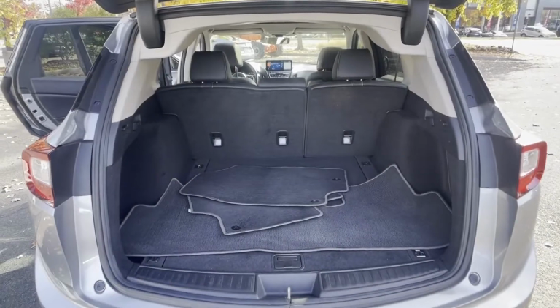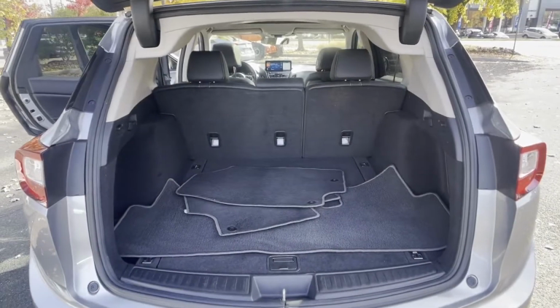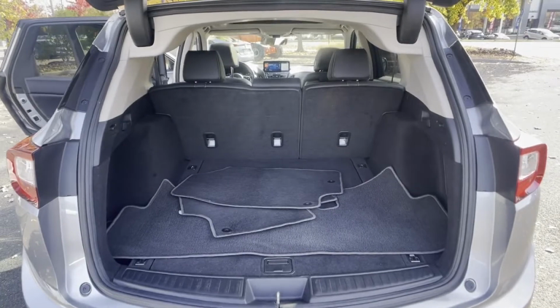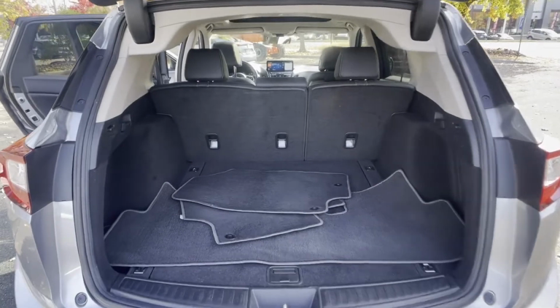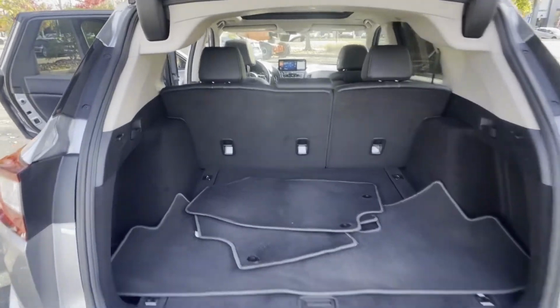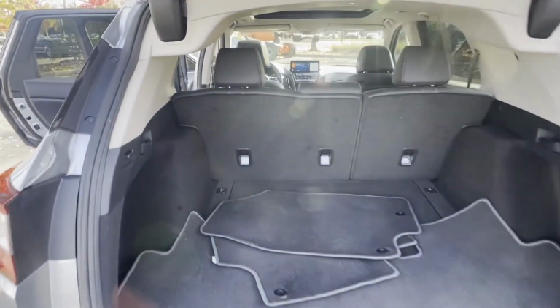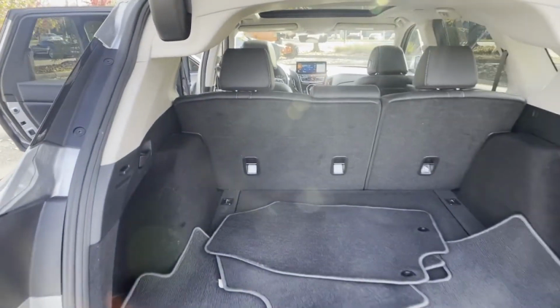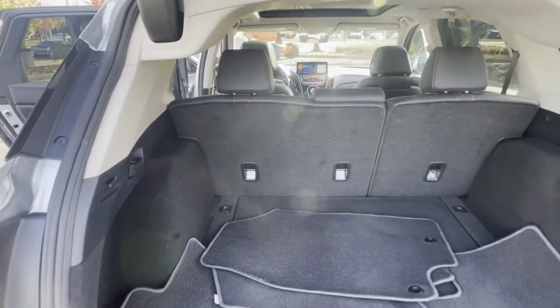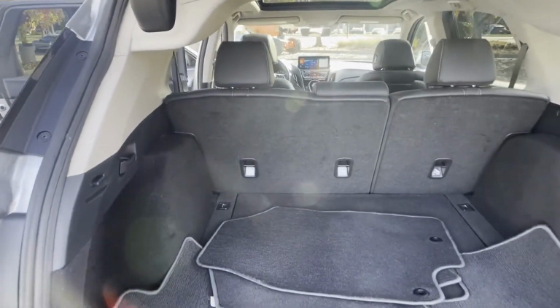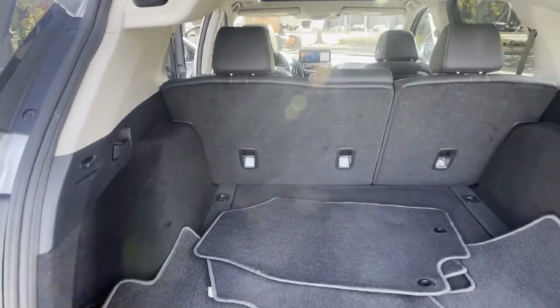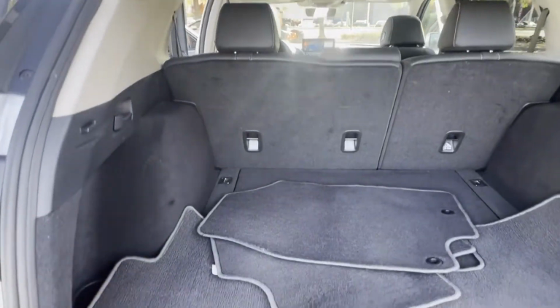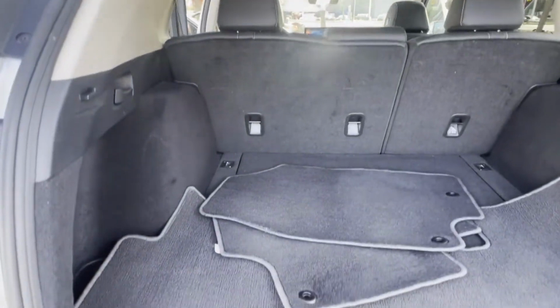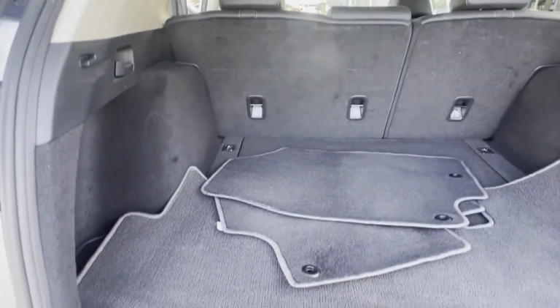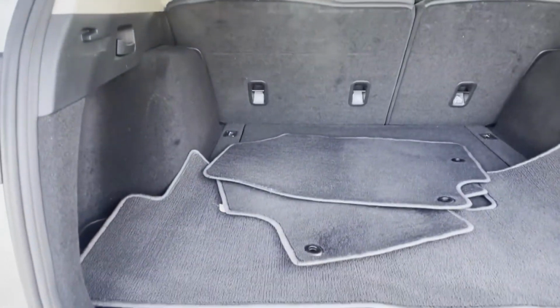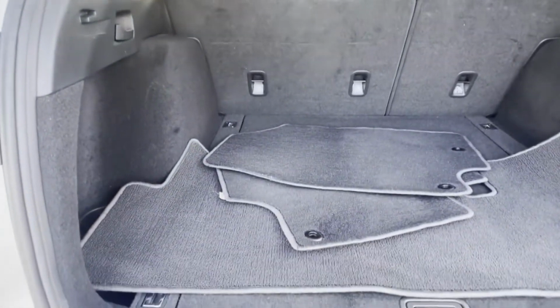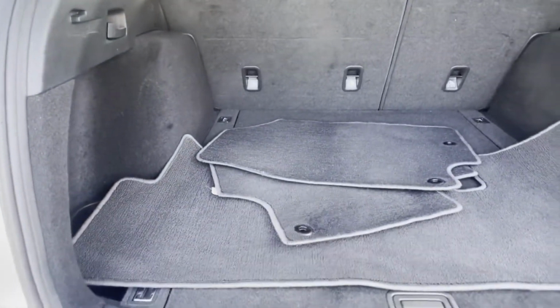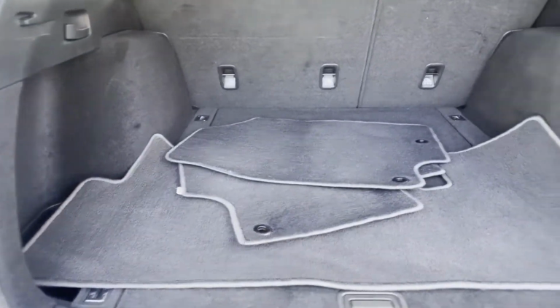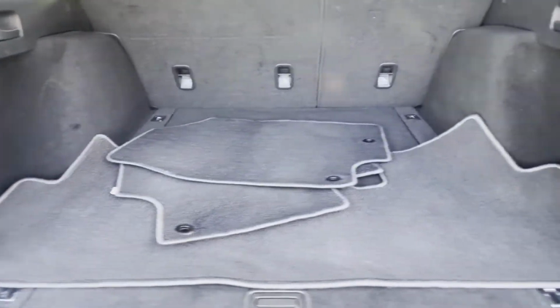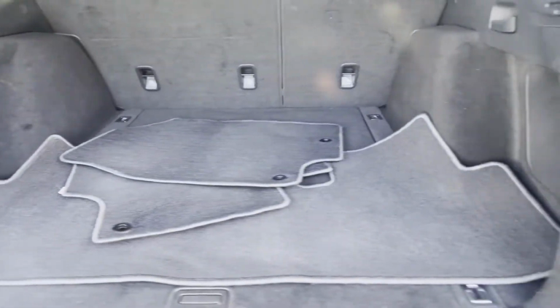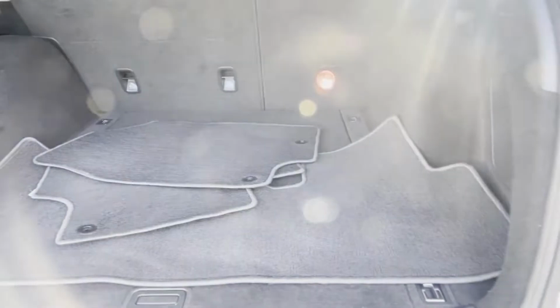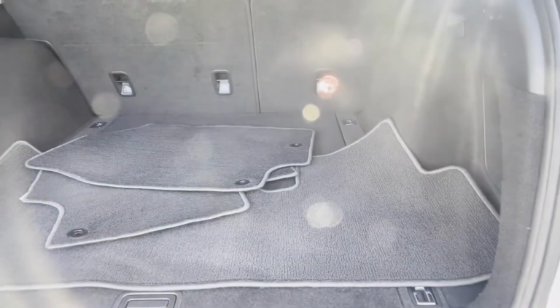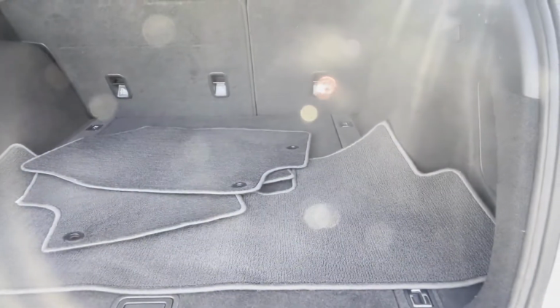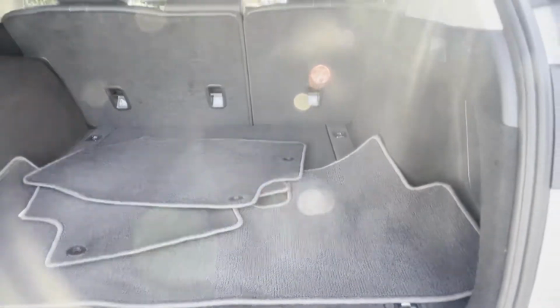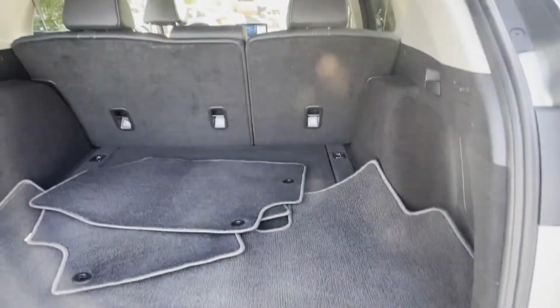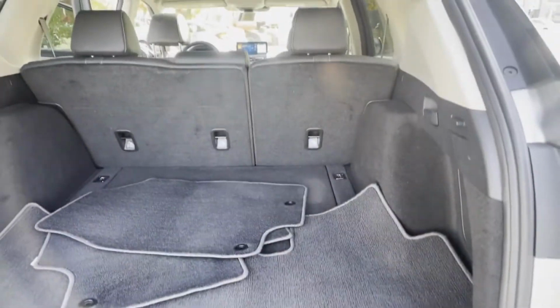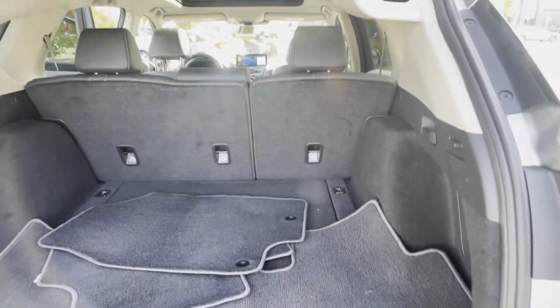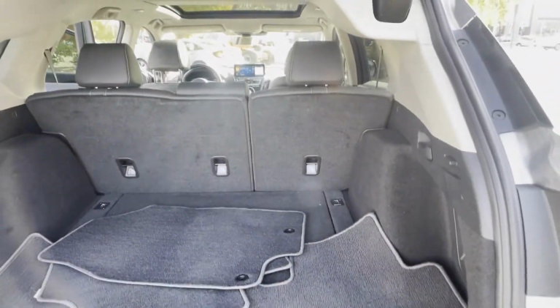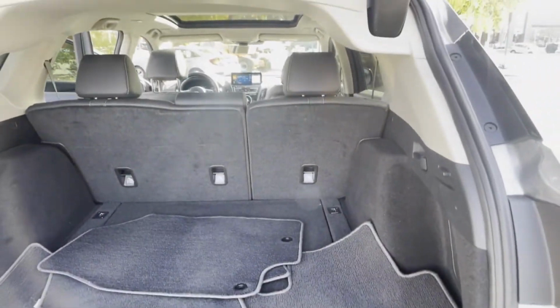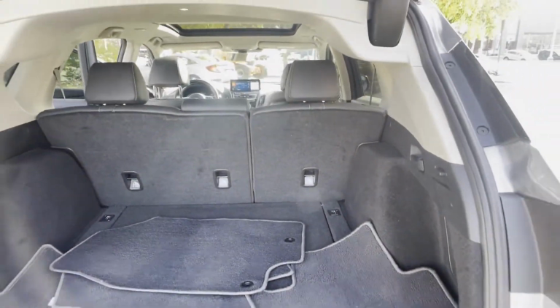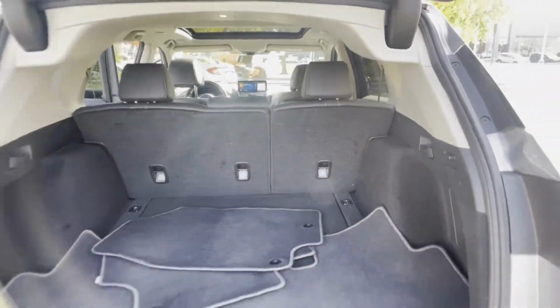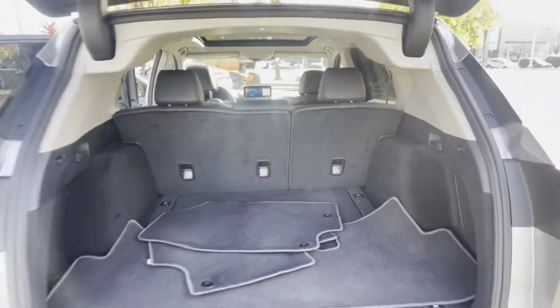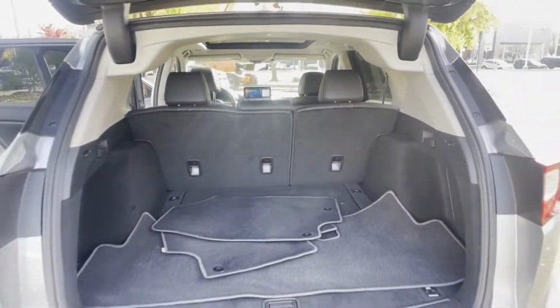Navigation, premium sound system, turbocharged engine, and multi-zone air conditioning. Enjoy a test drive and experience it for yourself now.